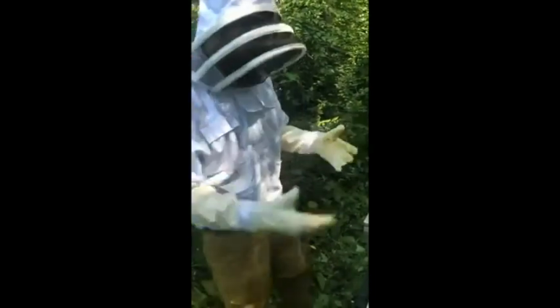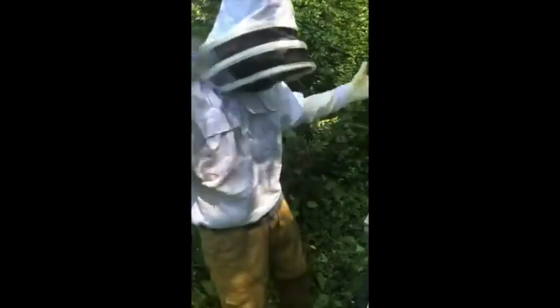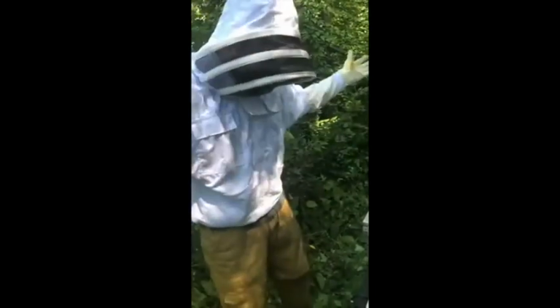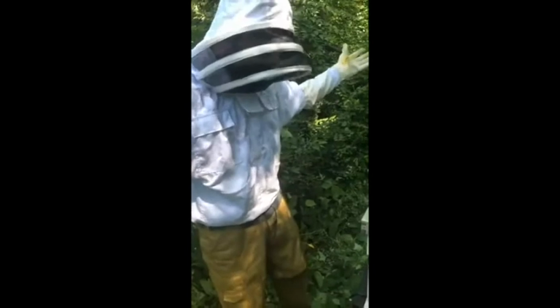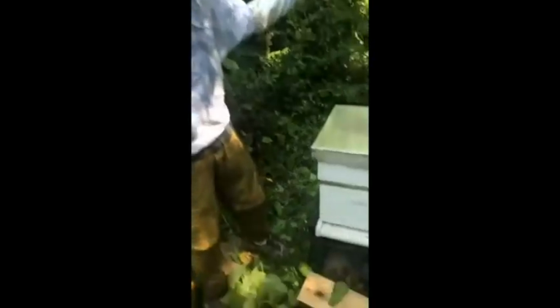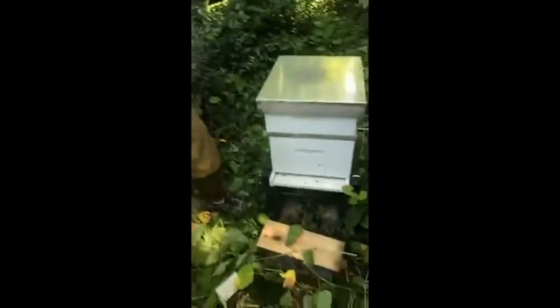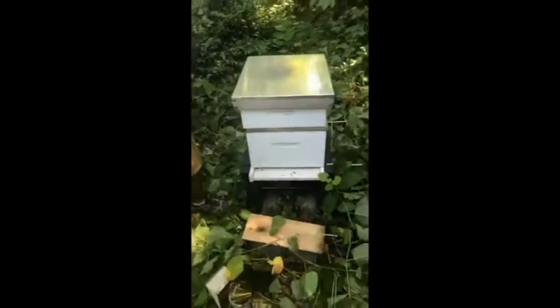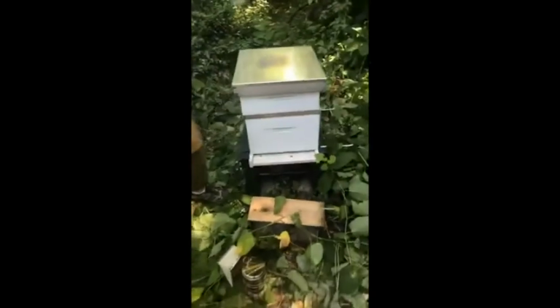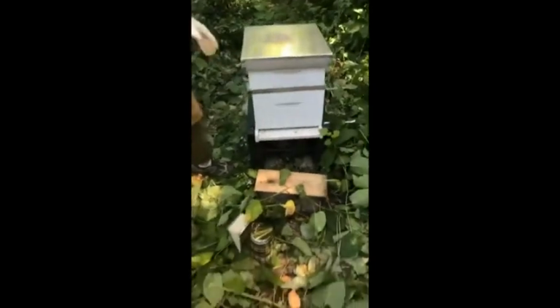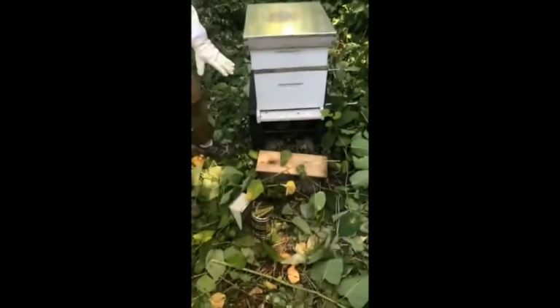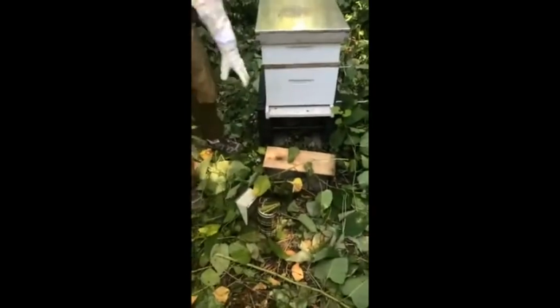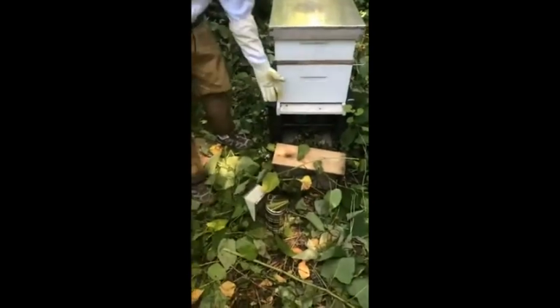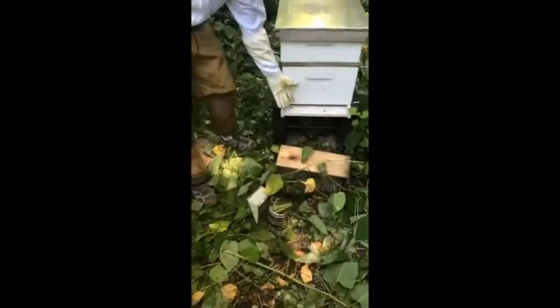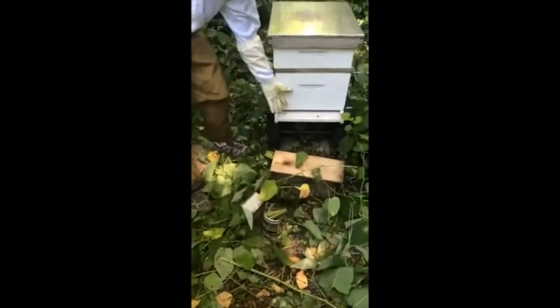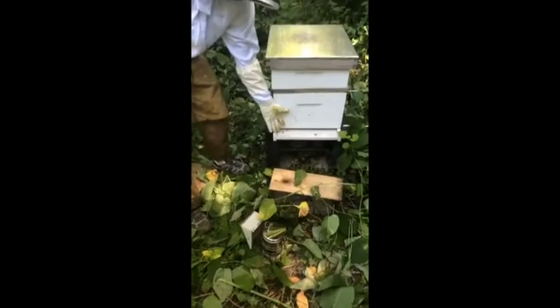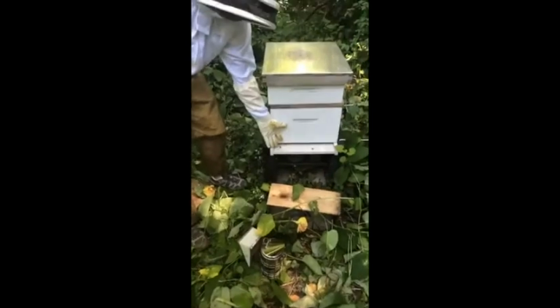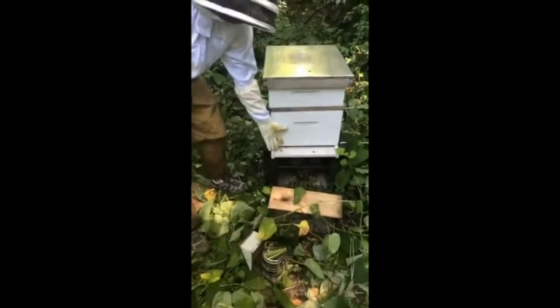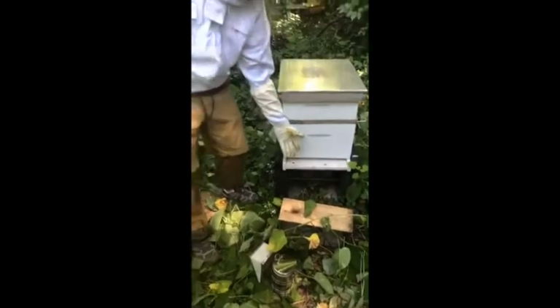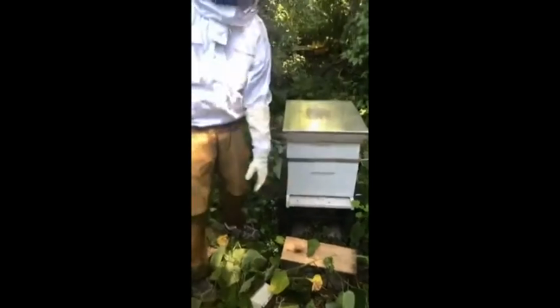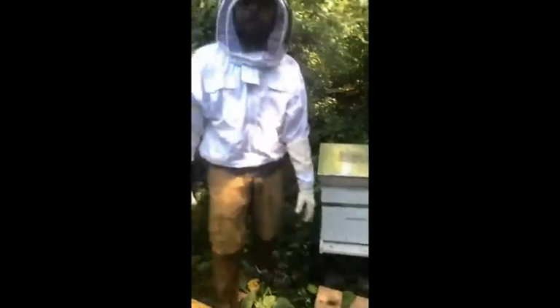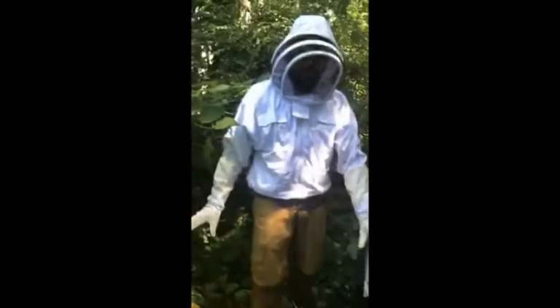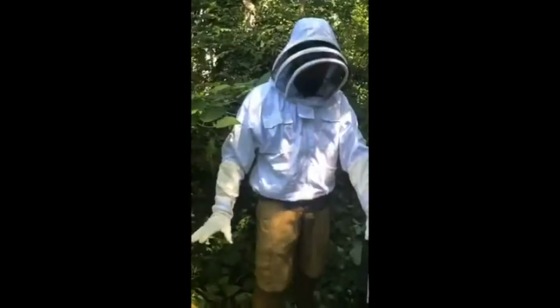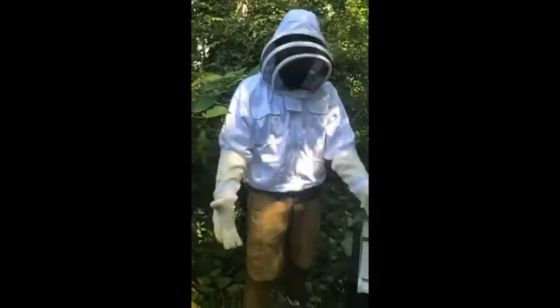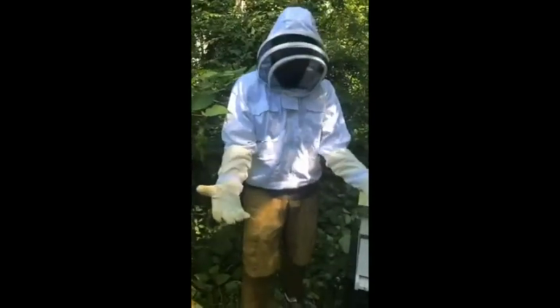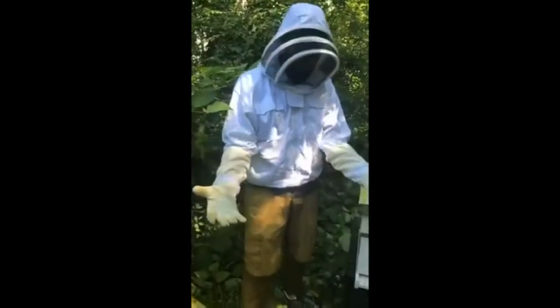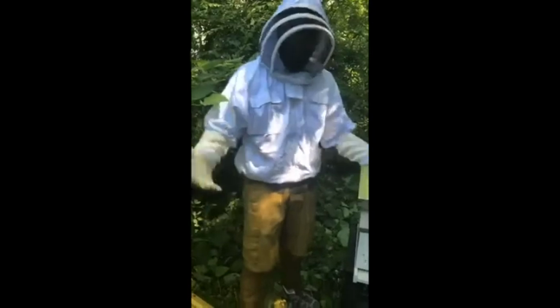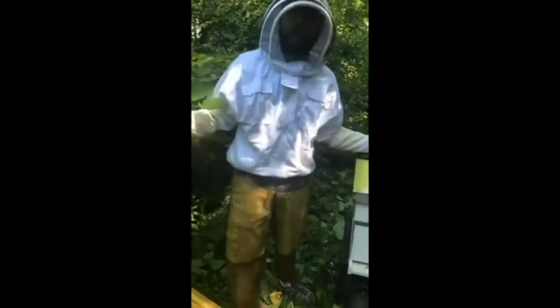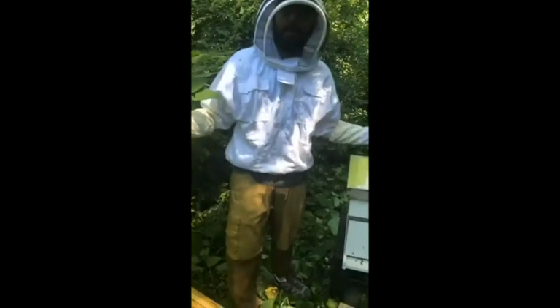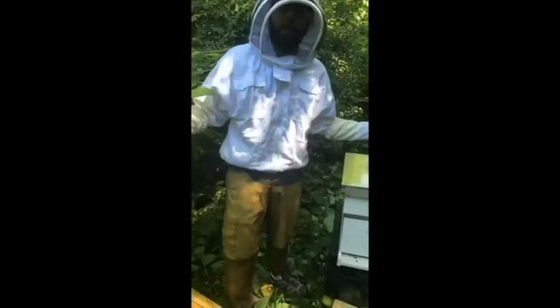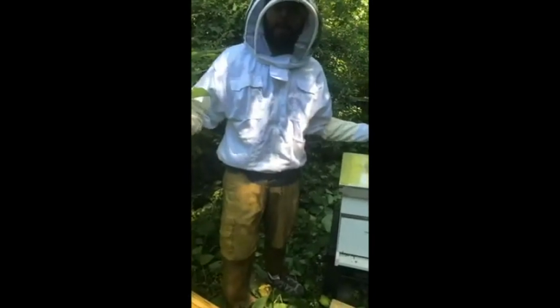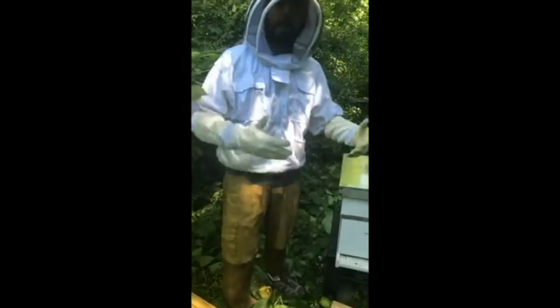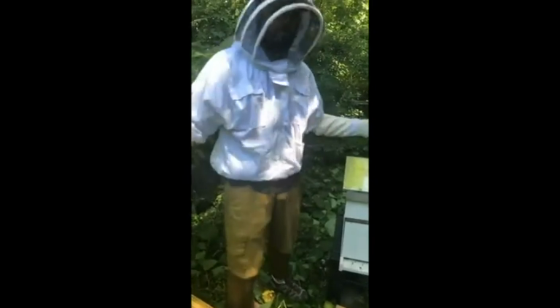As you can see, they are flying around us right now. This is a very calm group of bees. Nobody here is trying to sting, nobody here is being alarming. I don't have any on me right now — they're just checking everything out. Very nice group of bees.